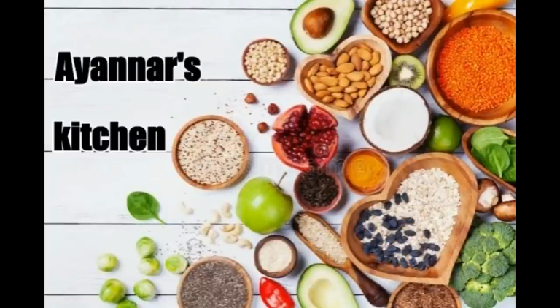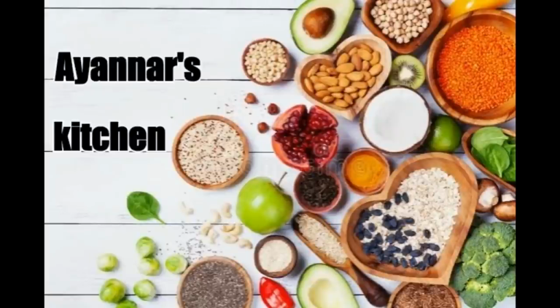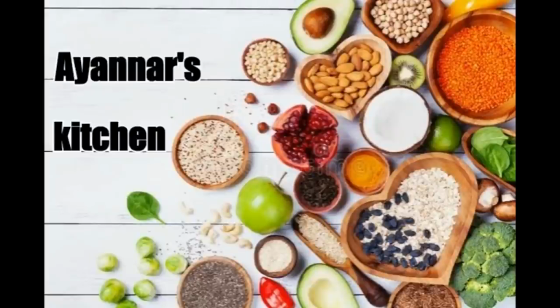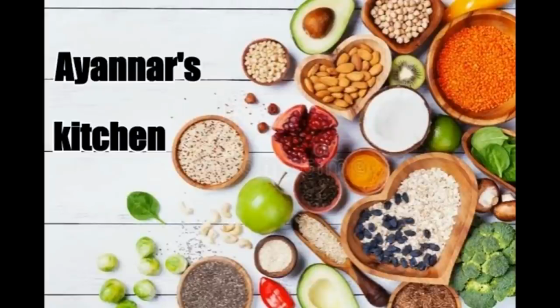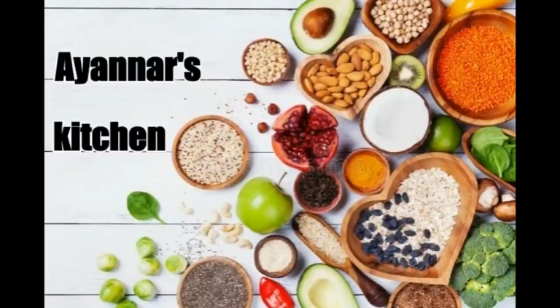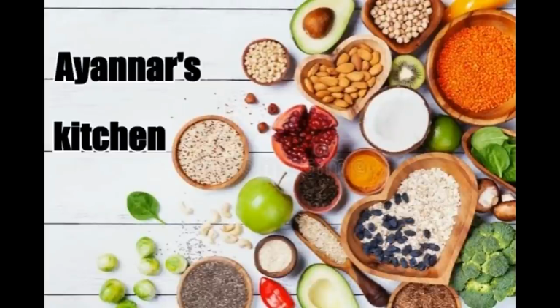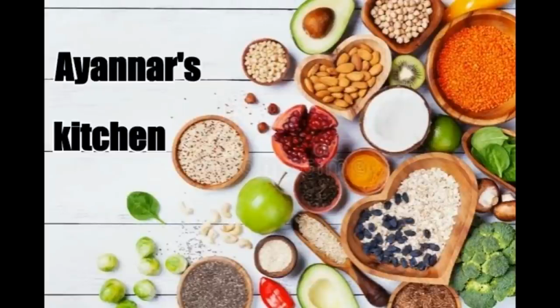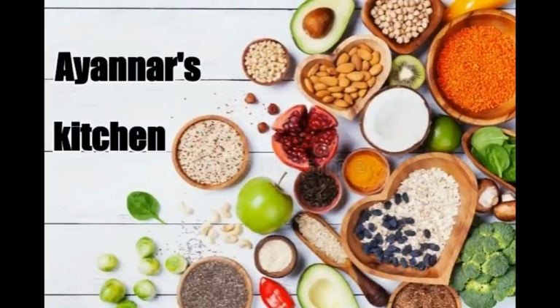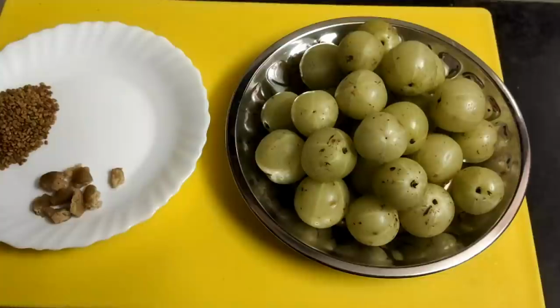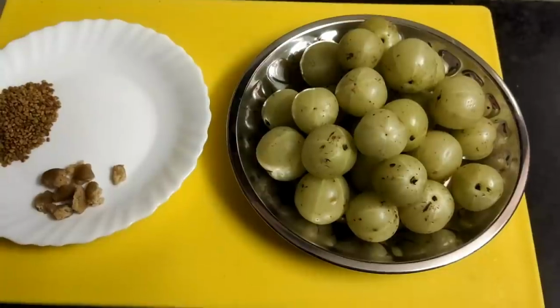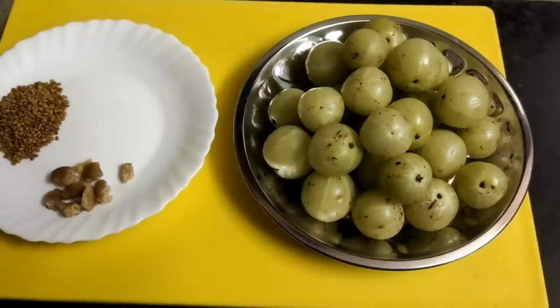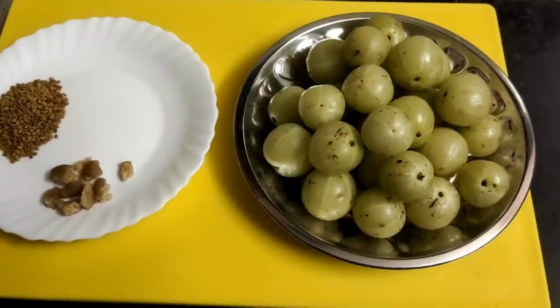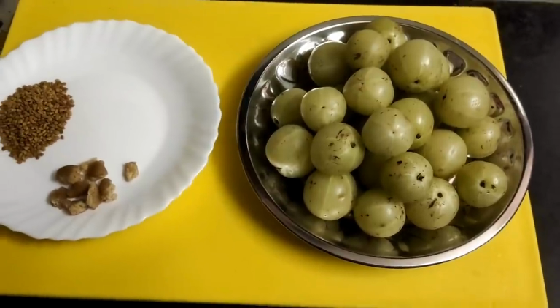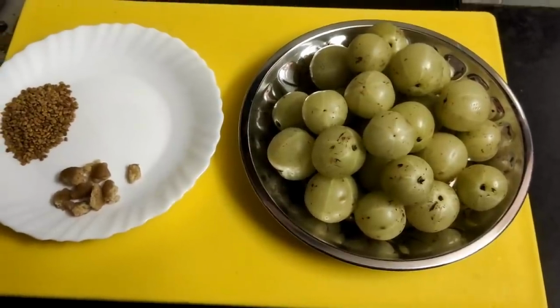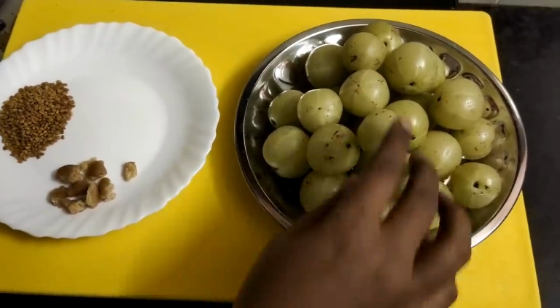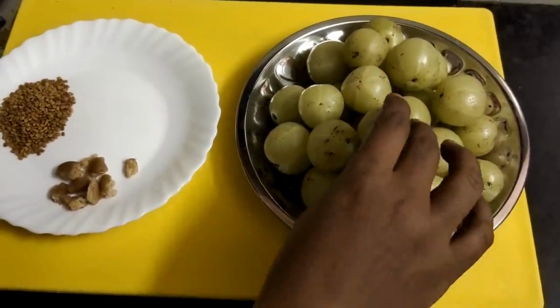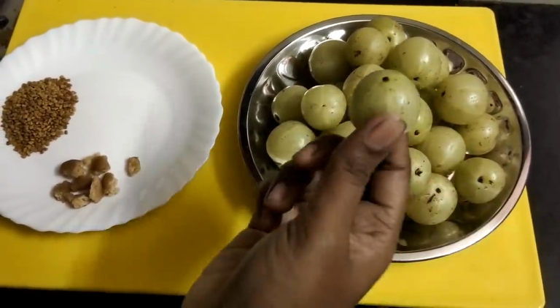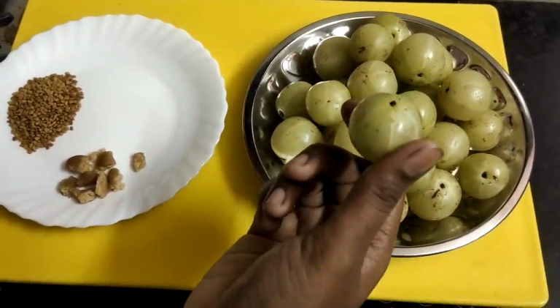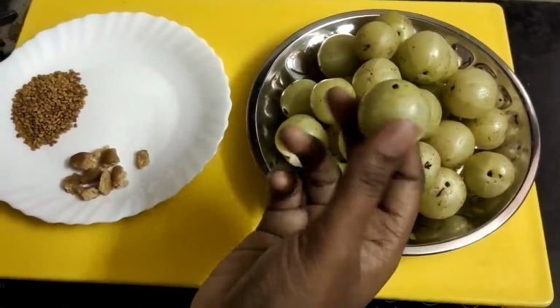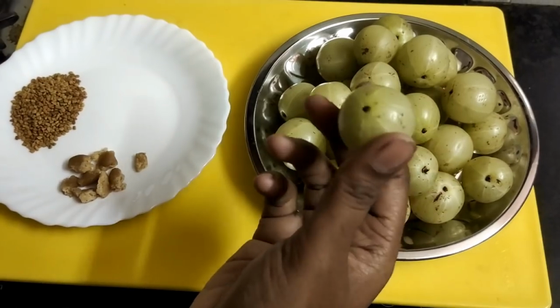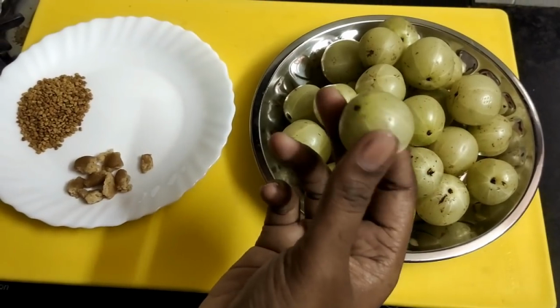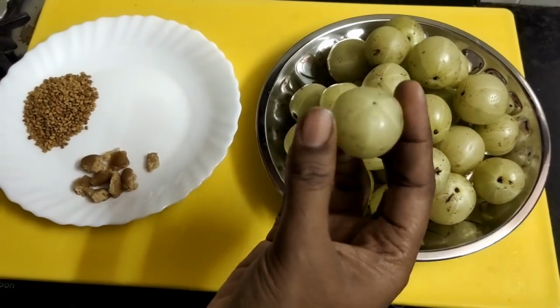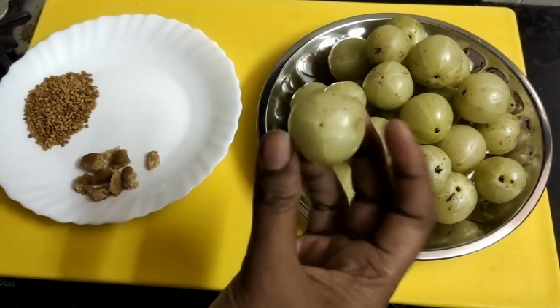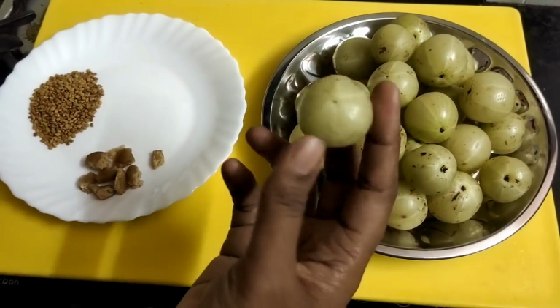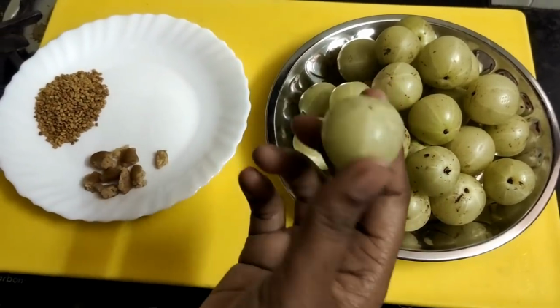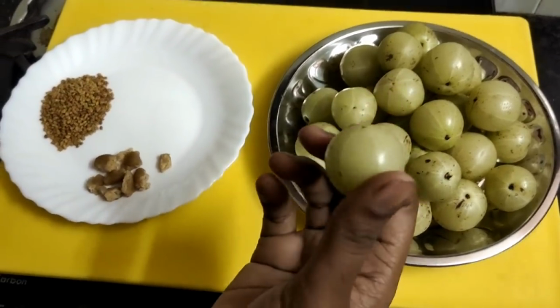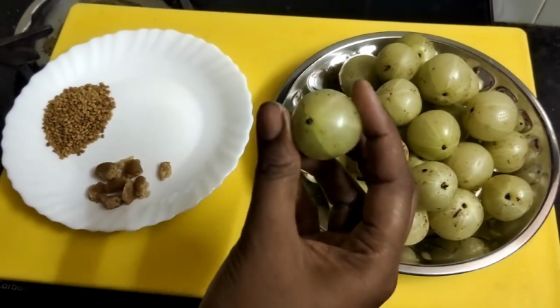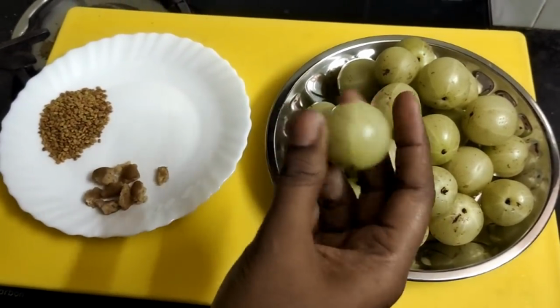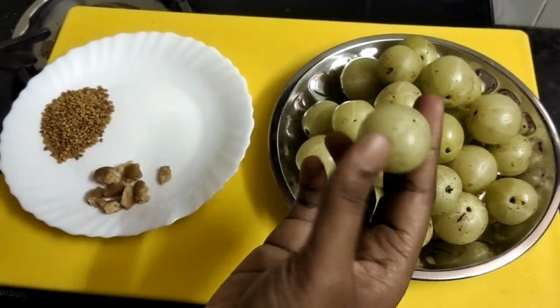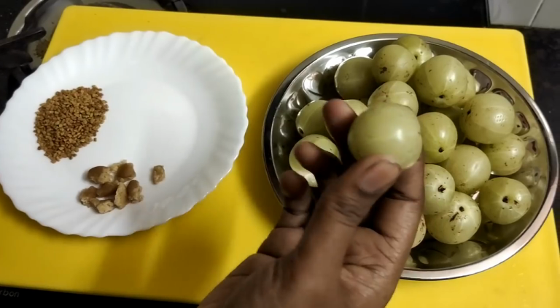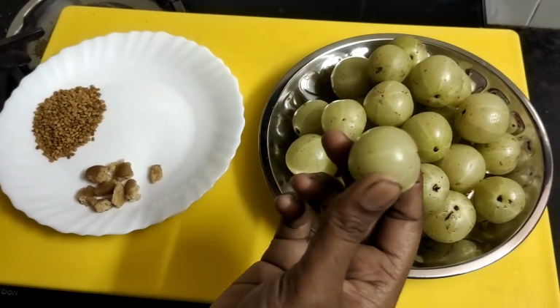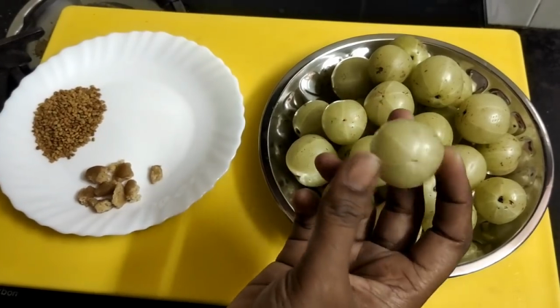Welcome to Ayana's Kitchen. I am using Nellika. Where are we going to eat the Nellika?